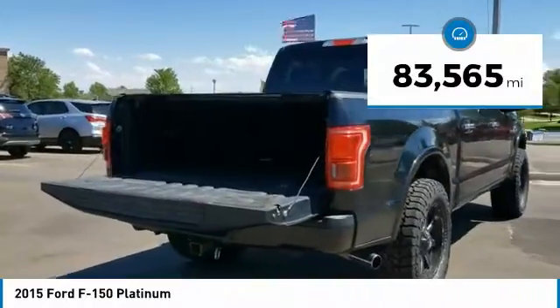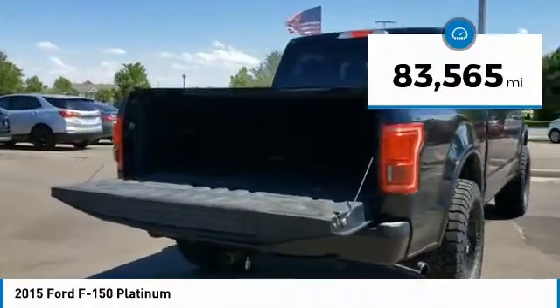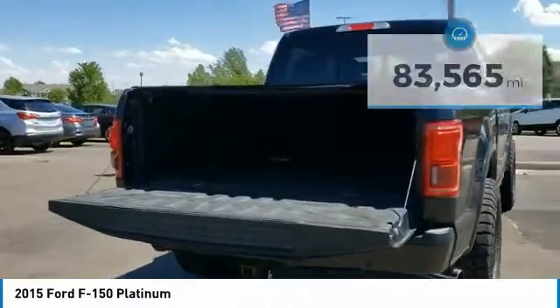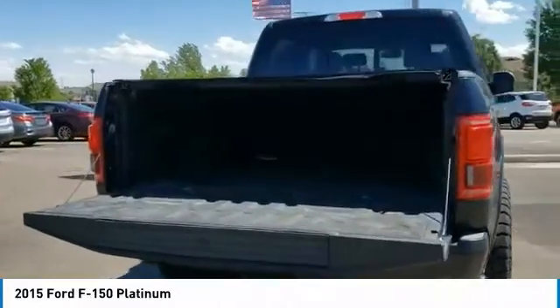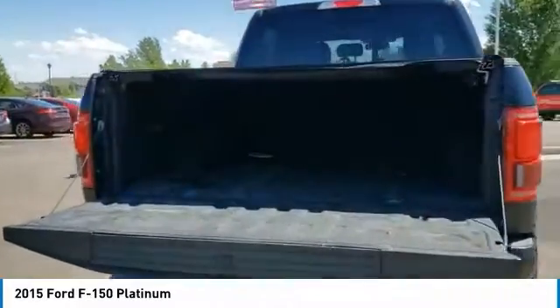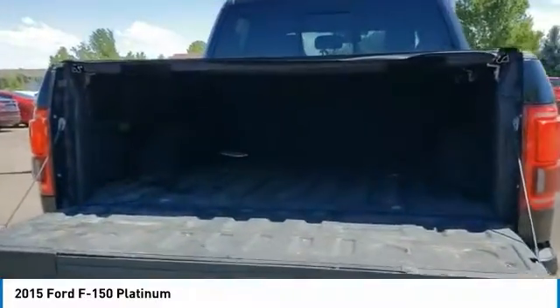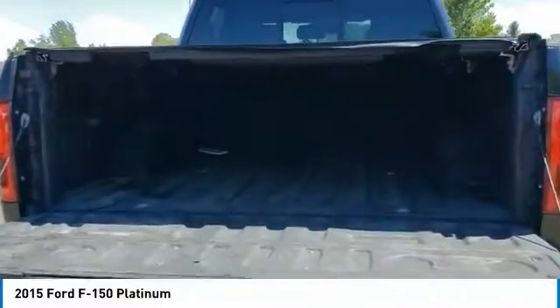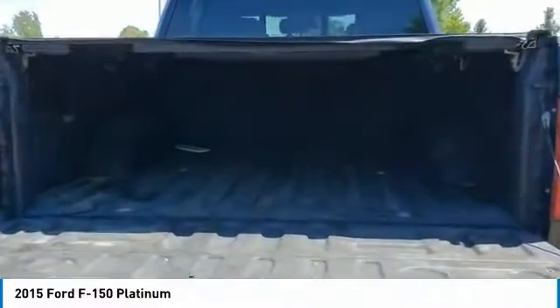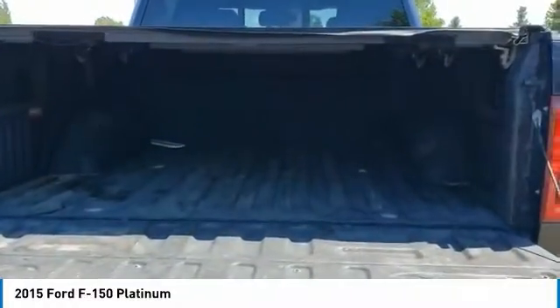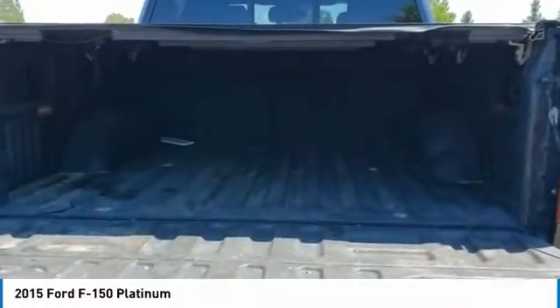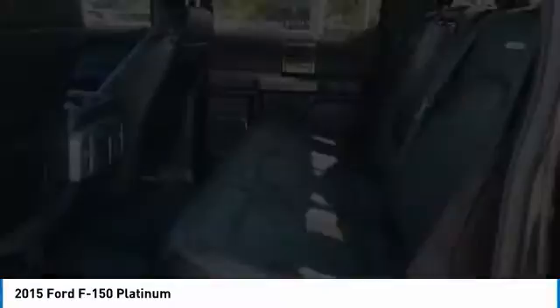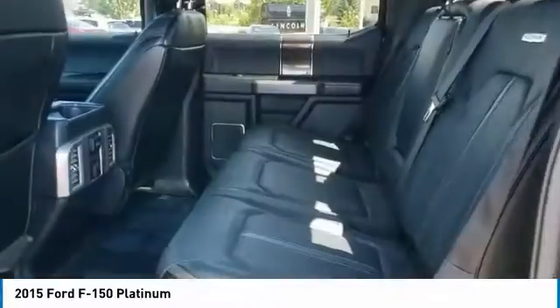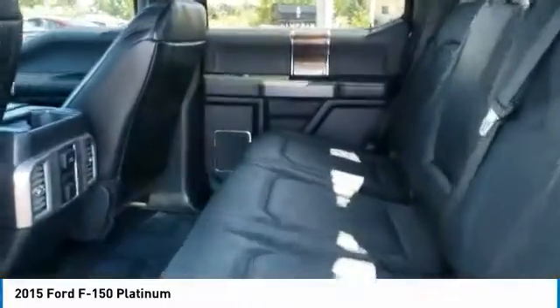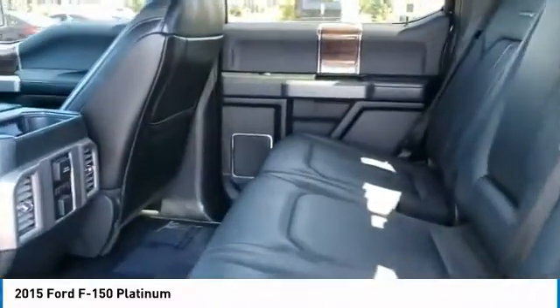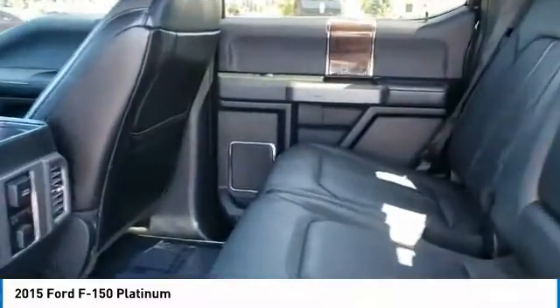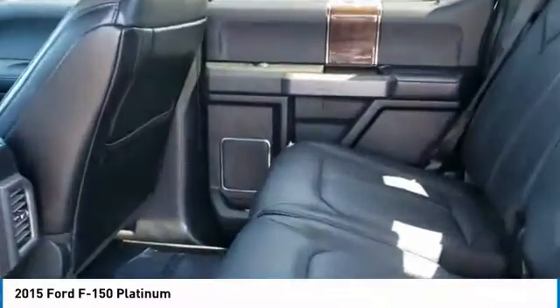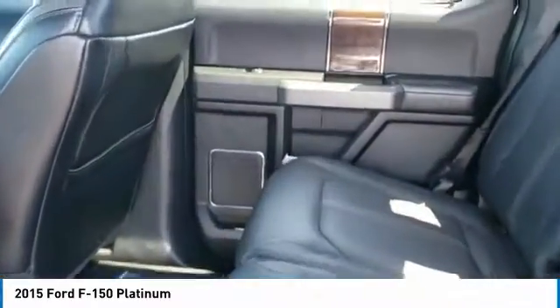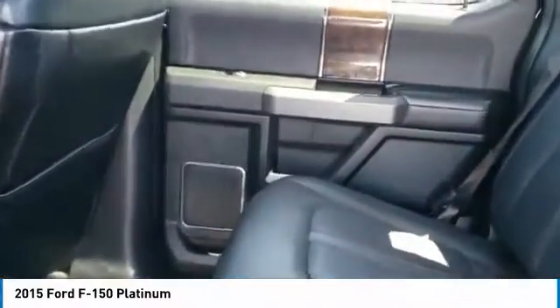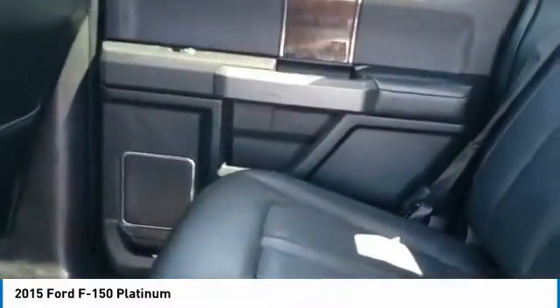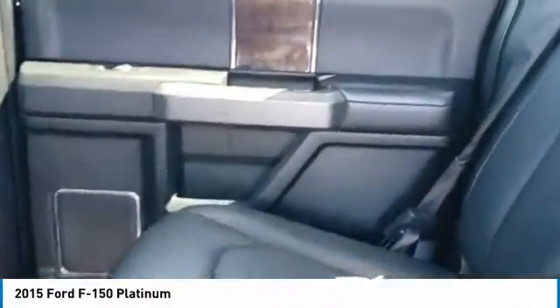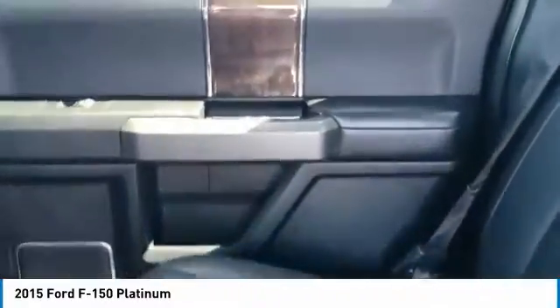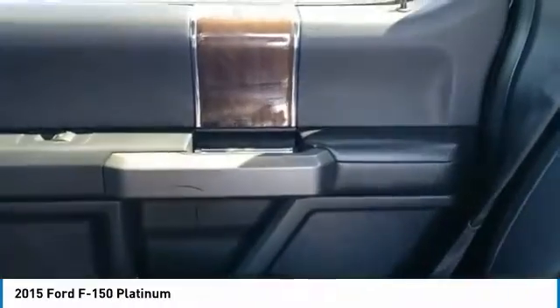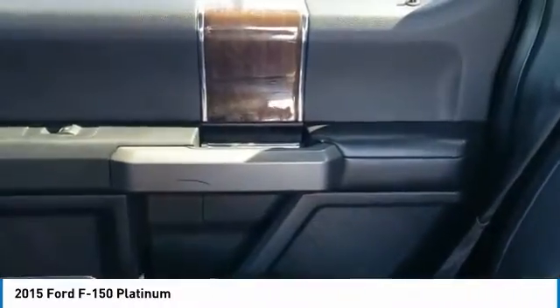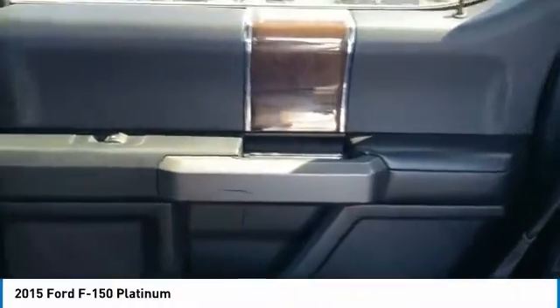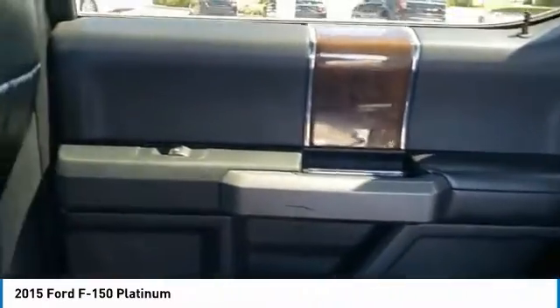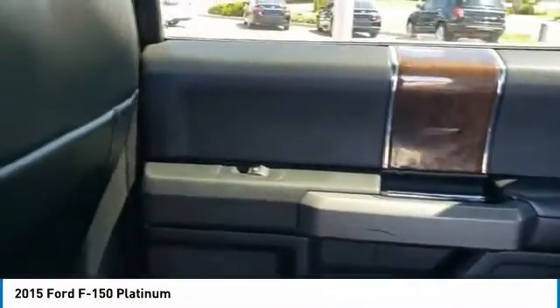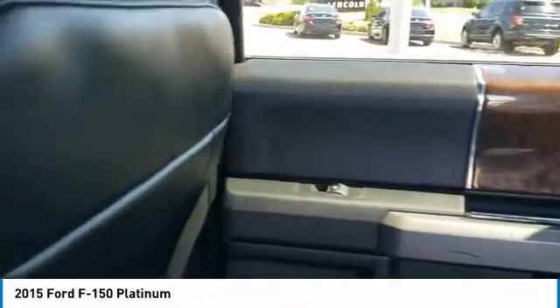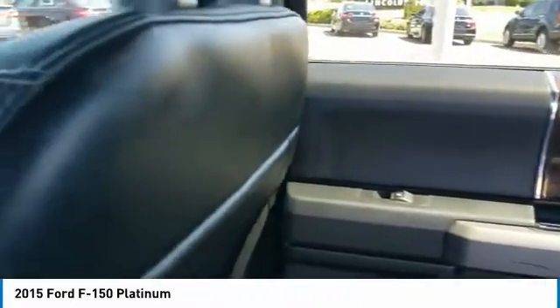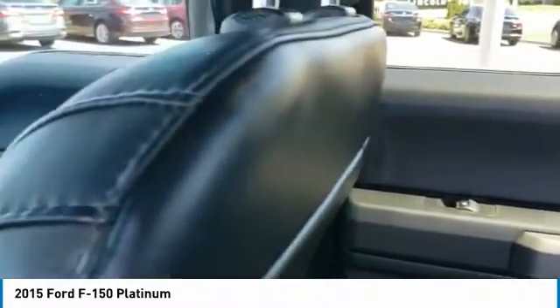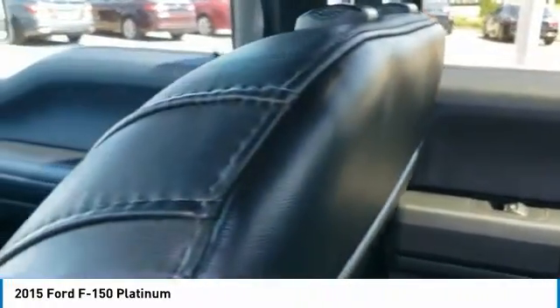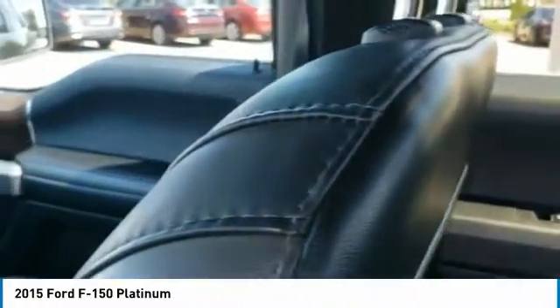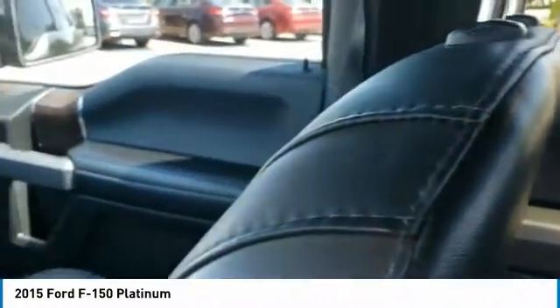Here are some of this vehicle's great options: universal garage door opener, fog lights, trip computer, outside temperature gauge, power adjustable pedals, perimeter alarm, power retractable running boards, tinted glass, and power tilting steering wheel.